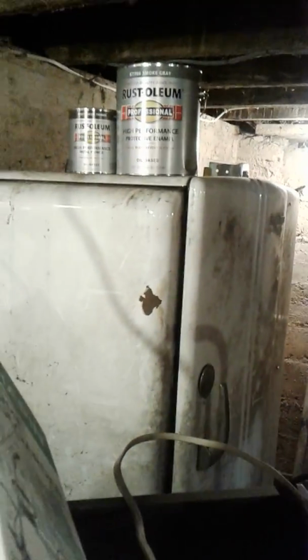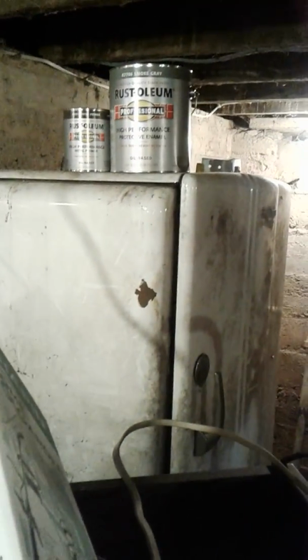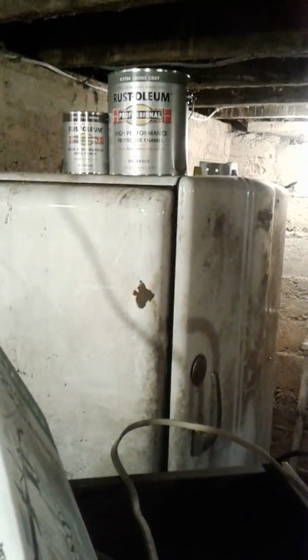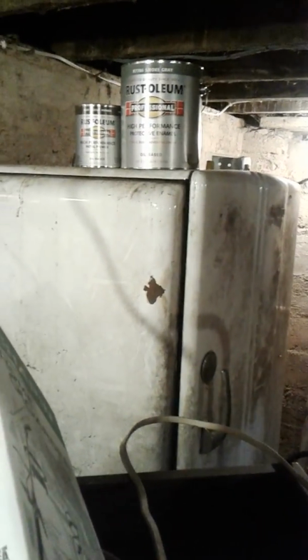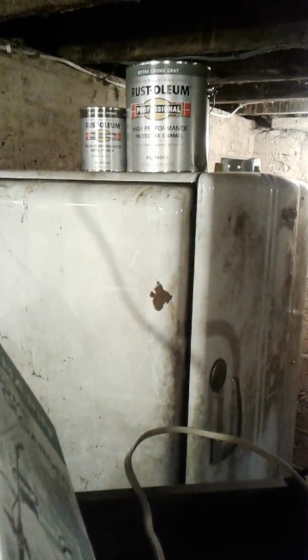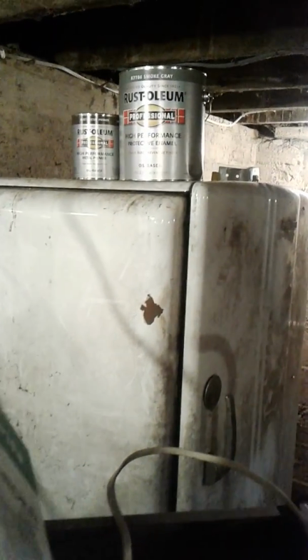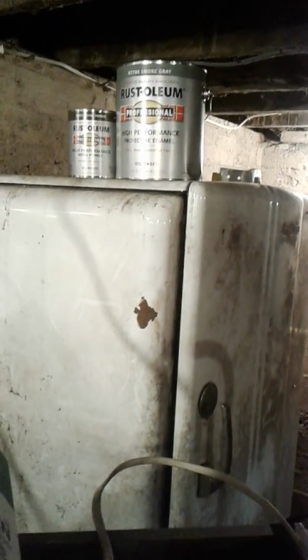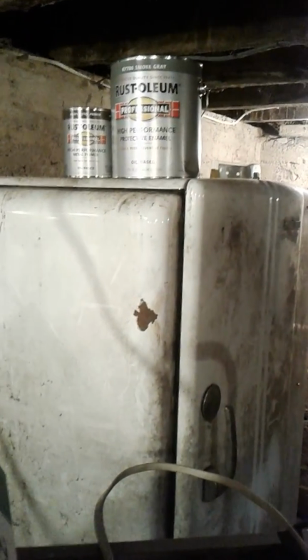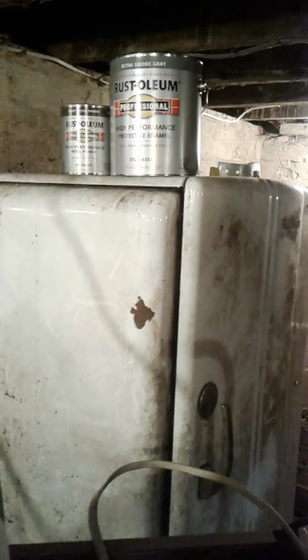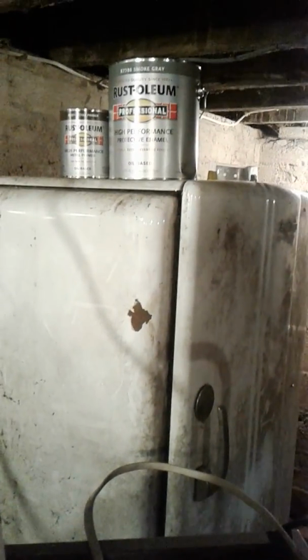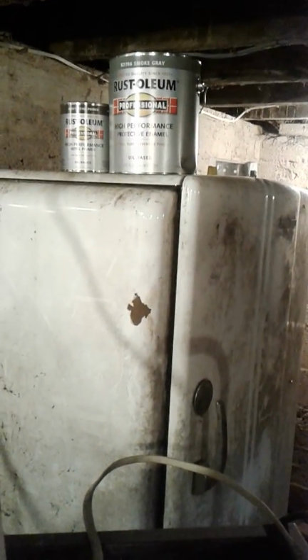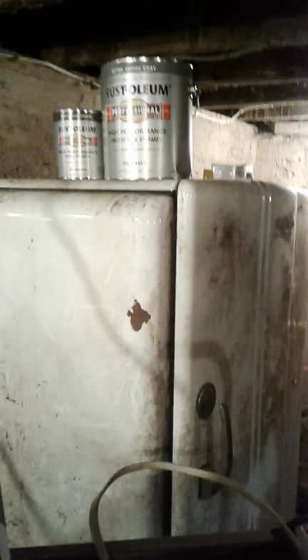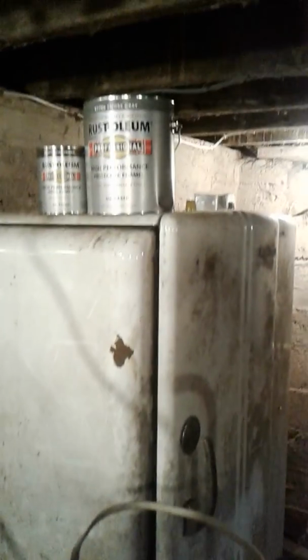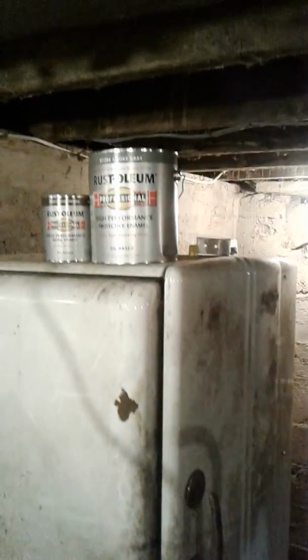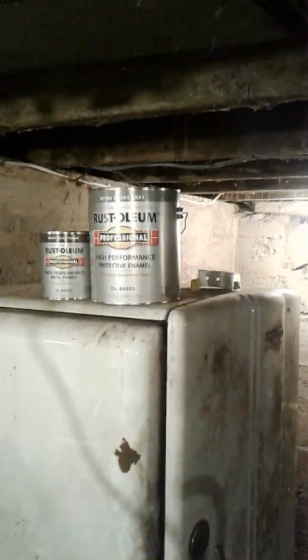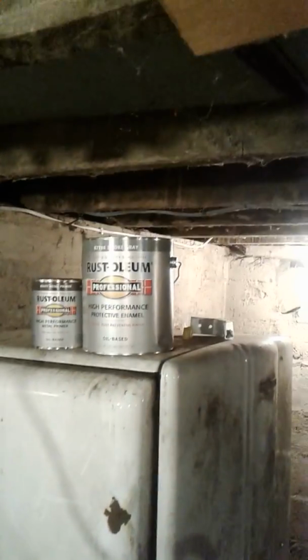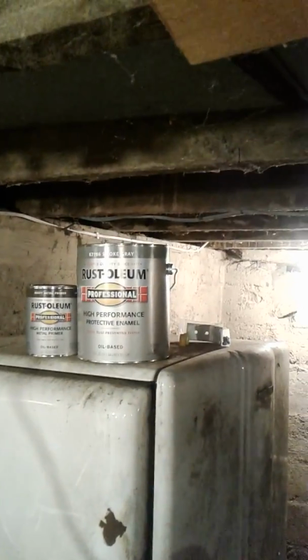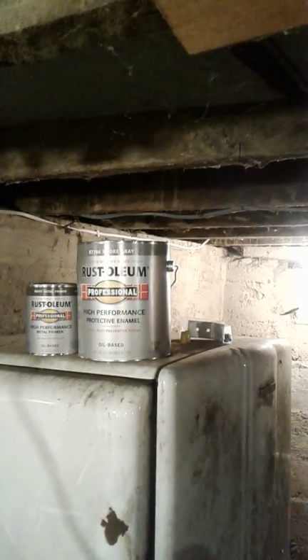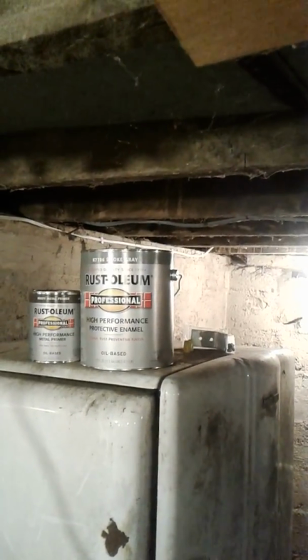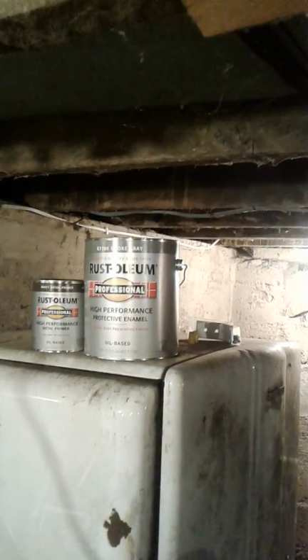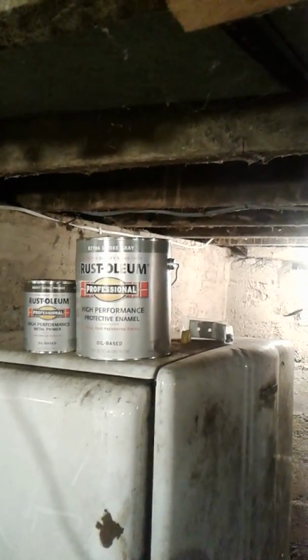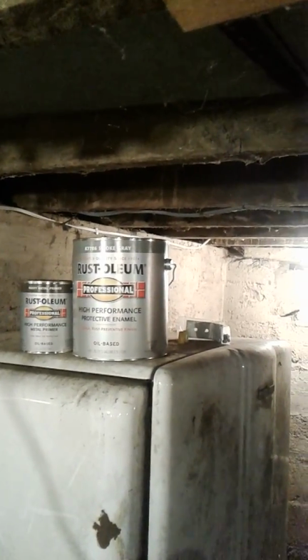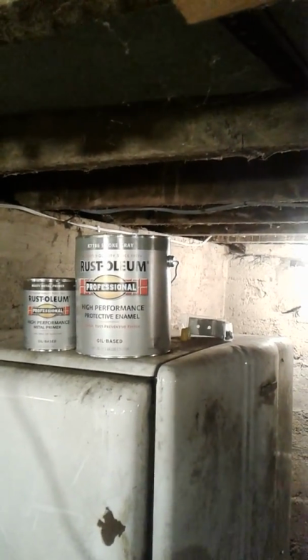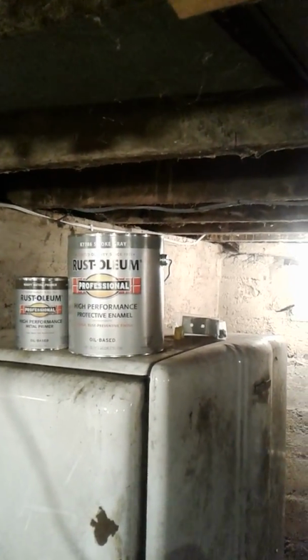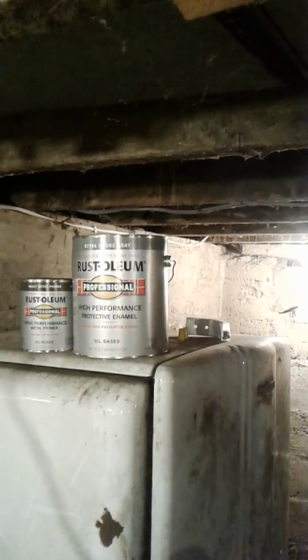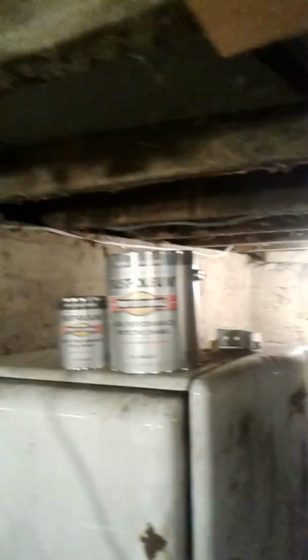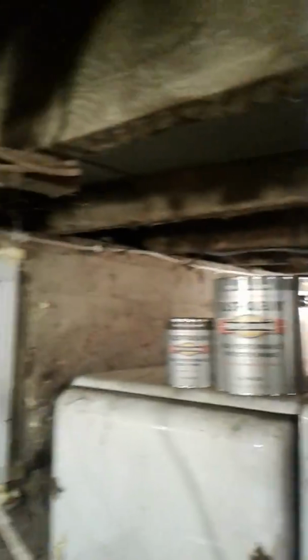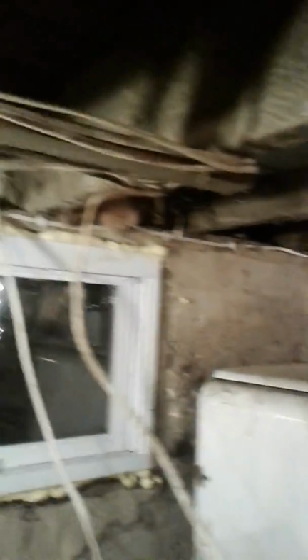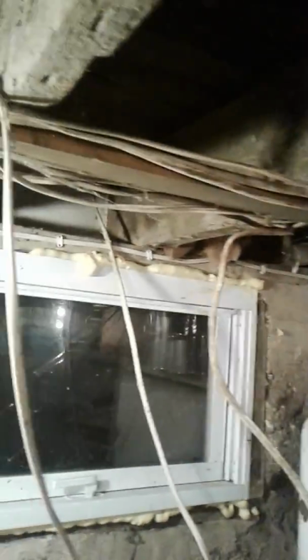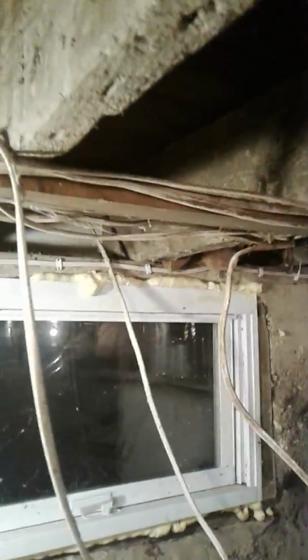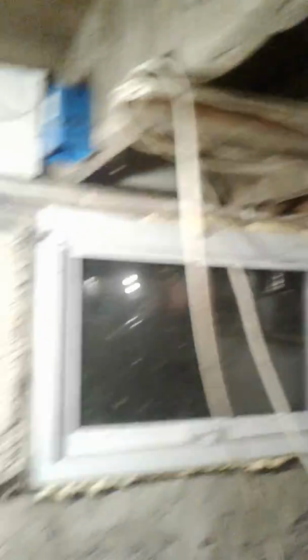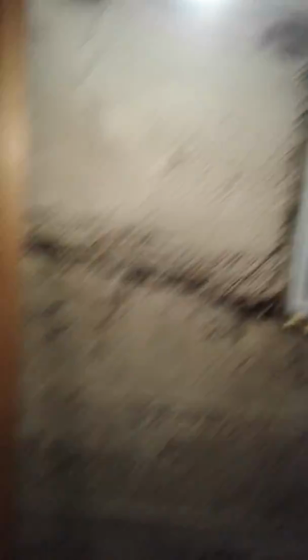Old, old, old refrigerator. Anybody want it? Got to go — scrap man. That's the color I'm painting. The basement door is gray.